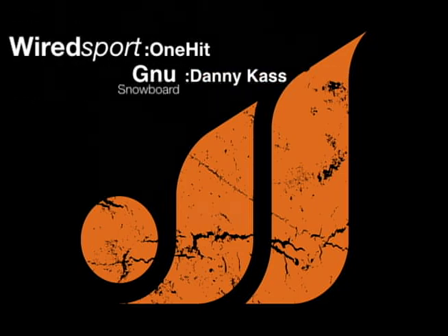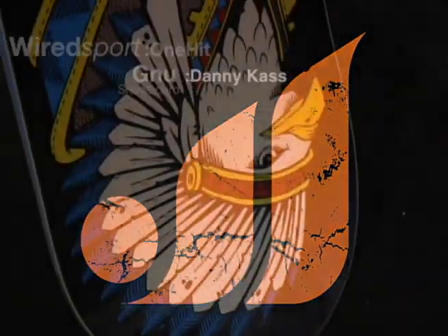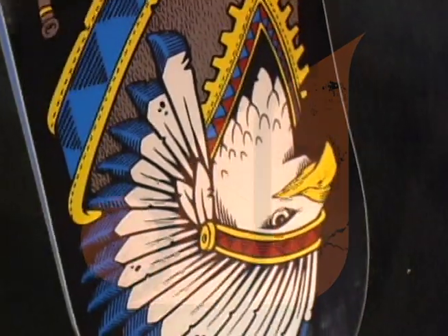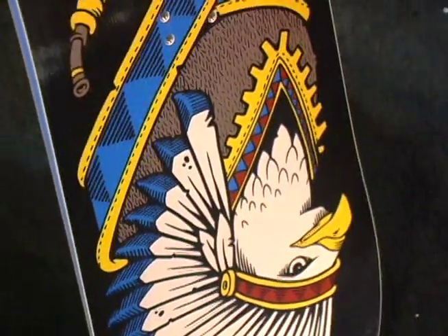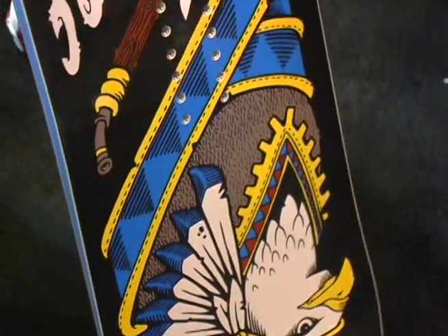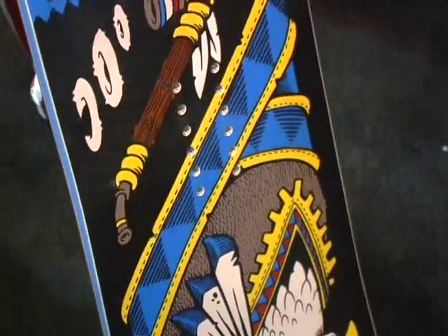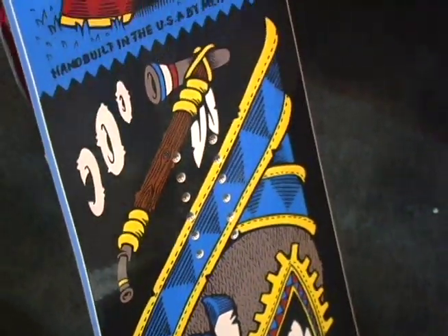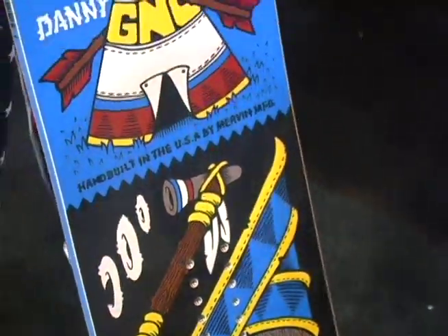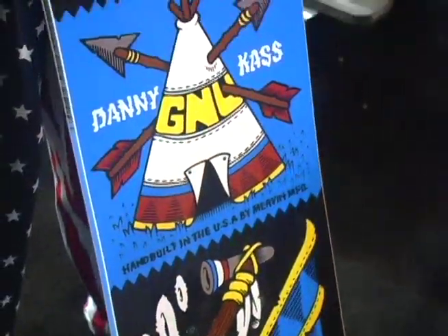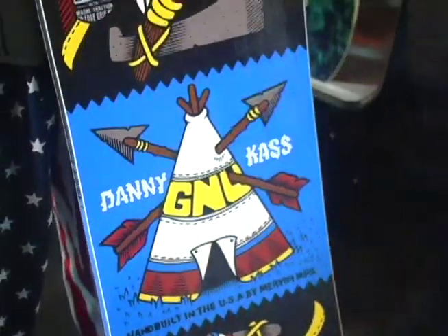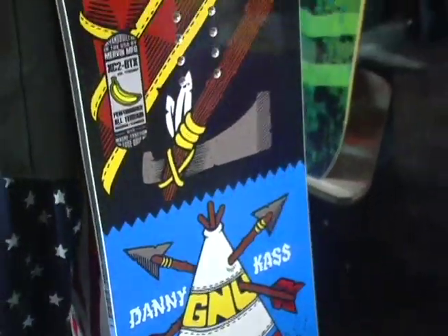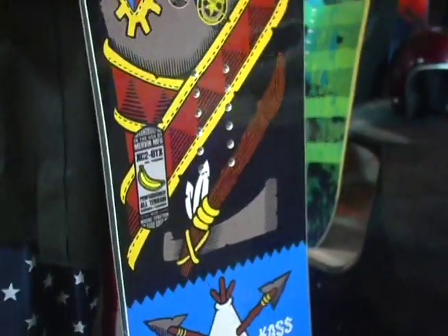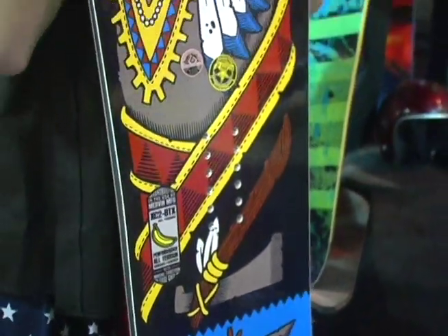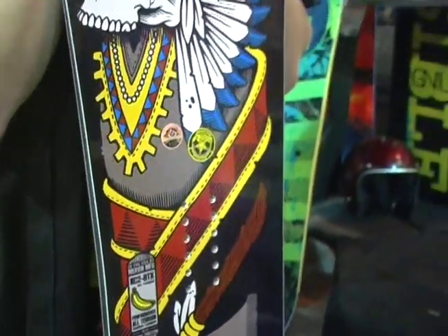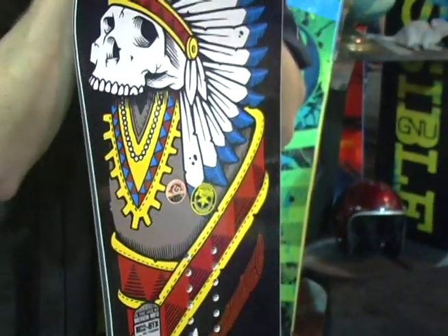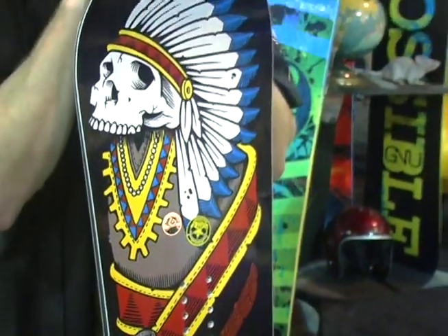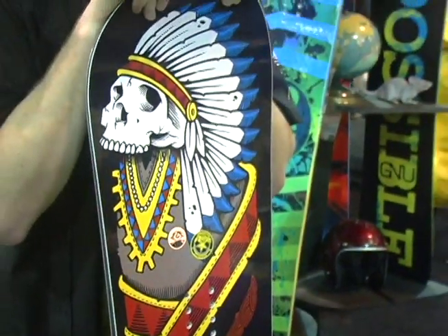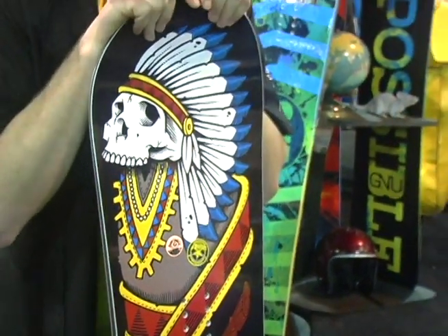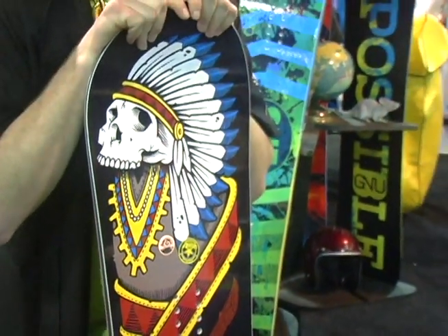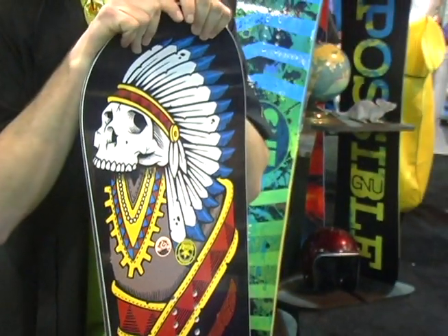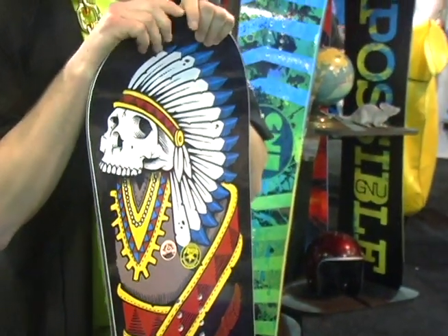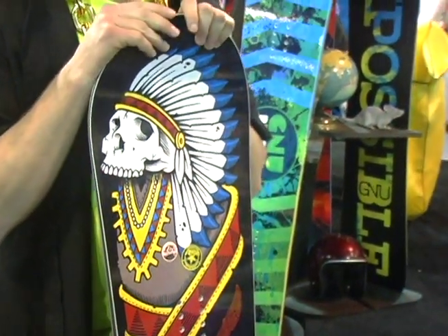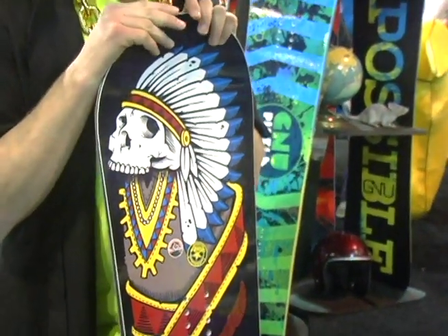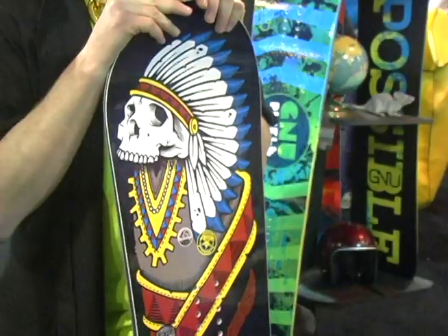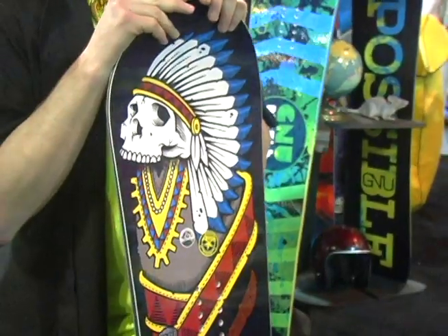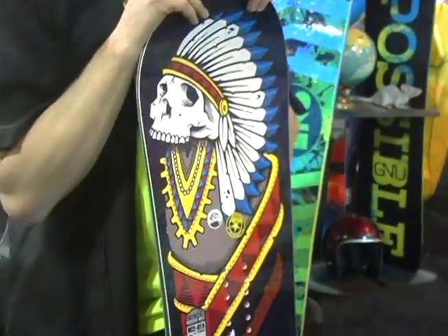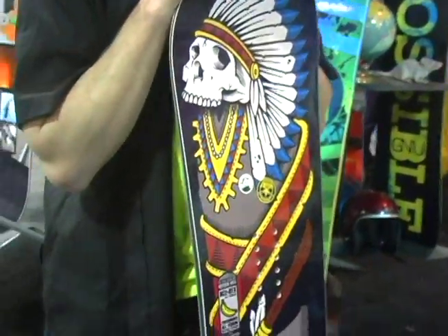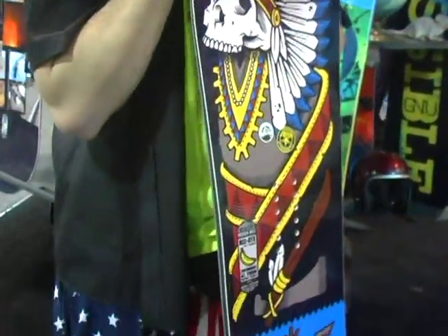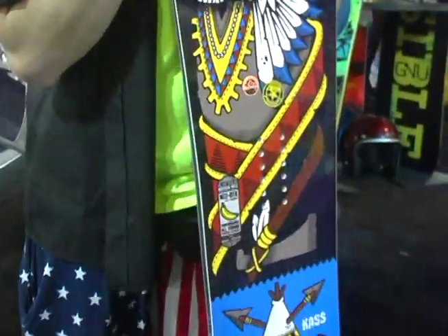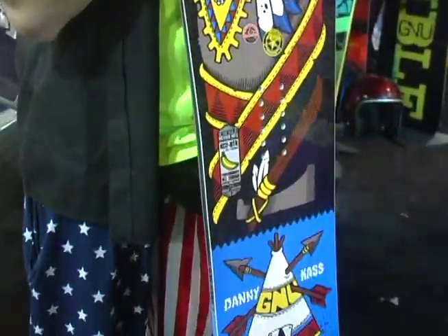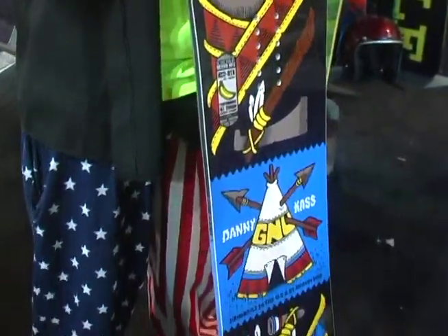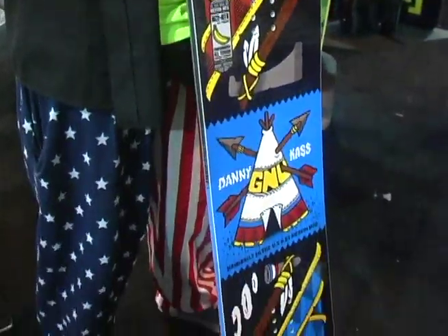This year, Danny is an amazing rider, great style, and he likes a powerful board. So, he has C2 on his board, which actually this year we upgraded to XC2, which is a new technology.